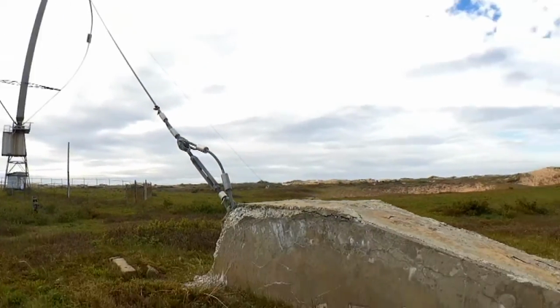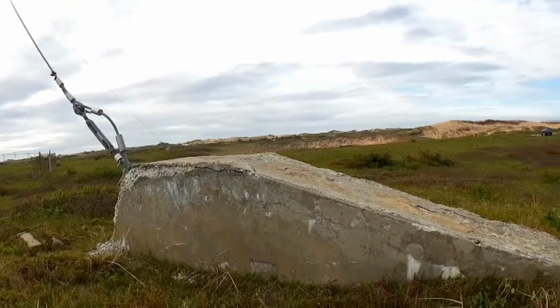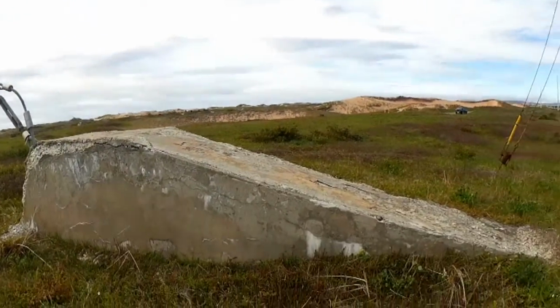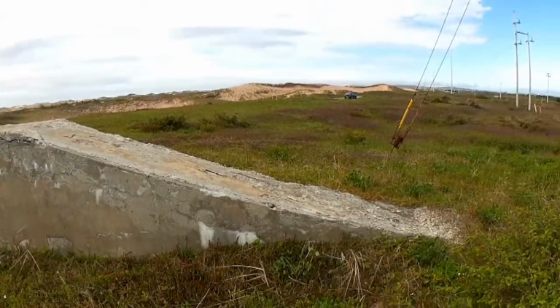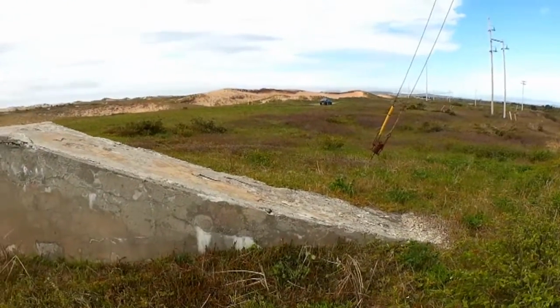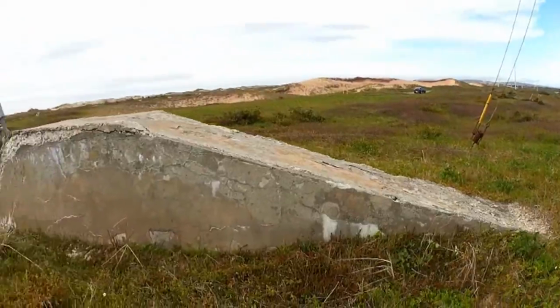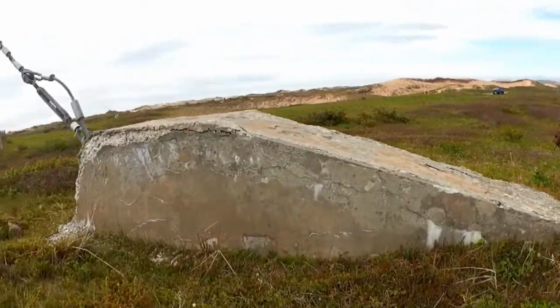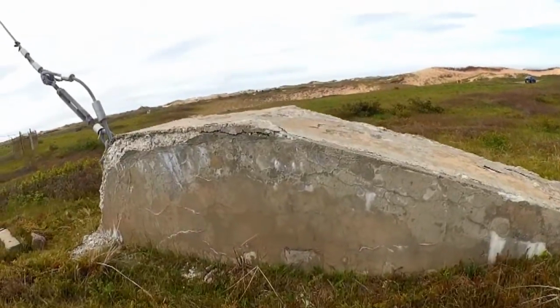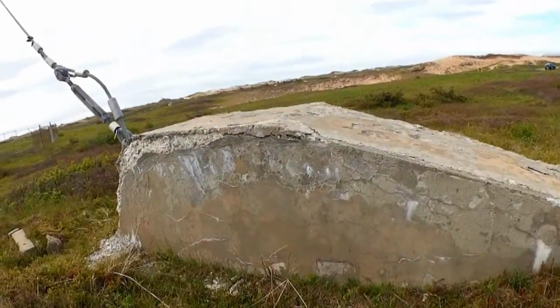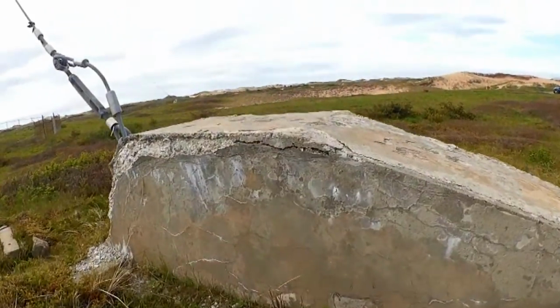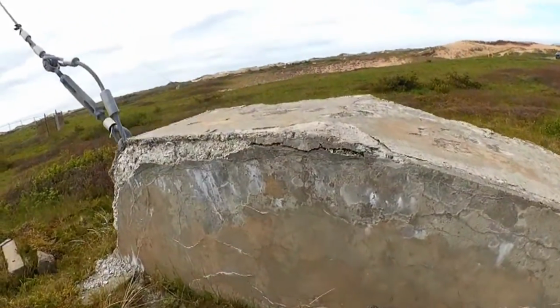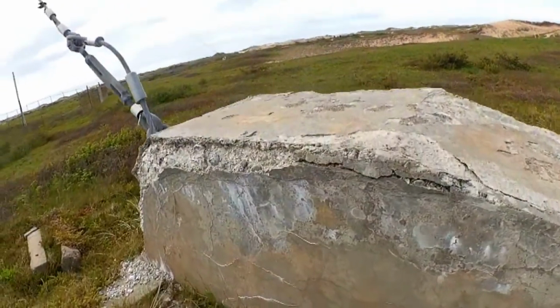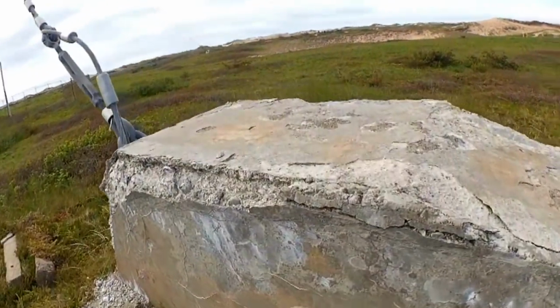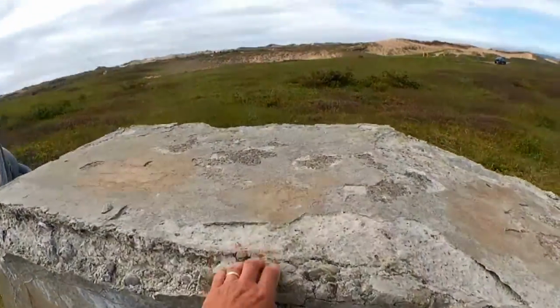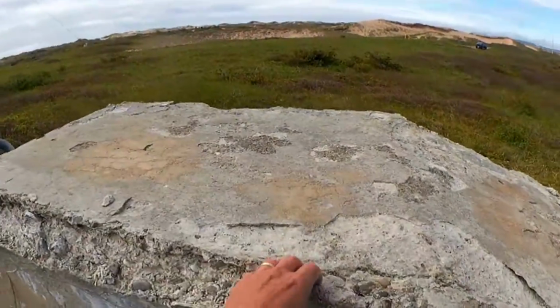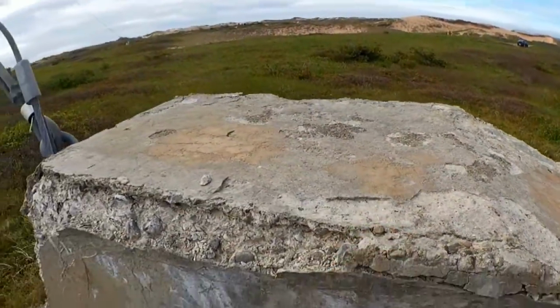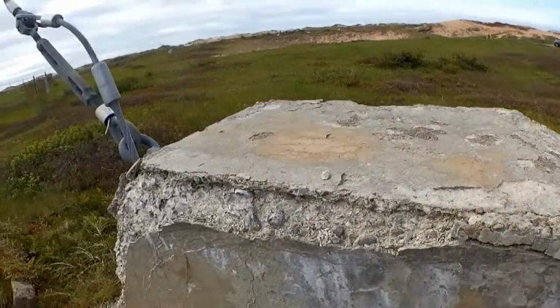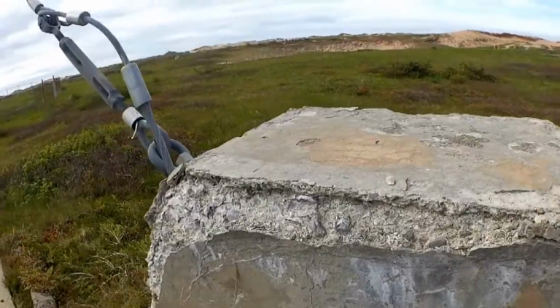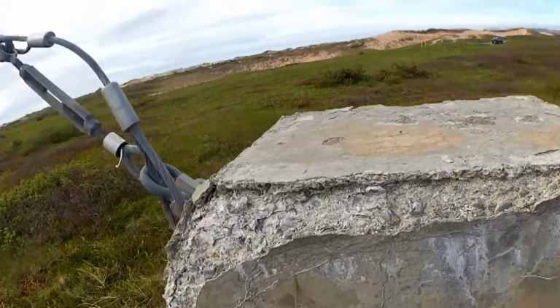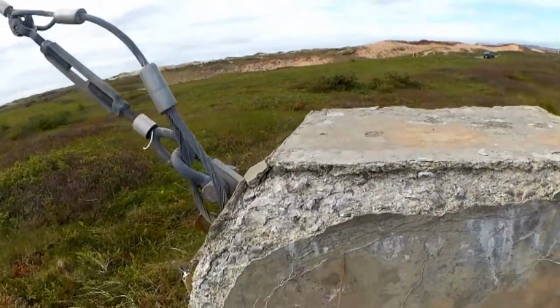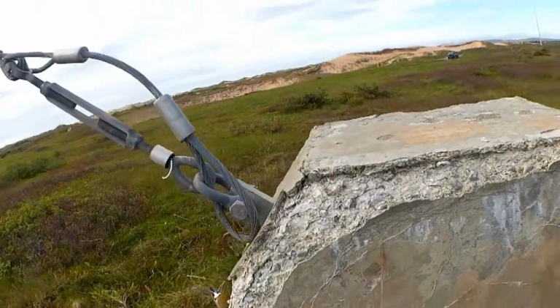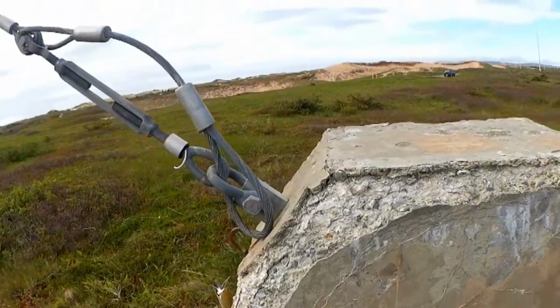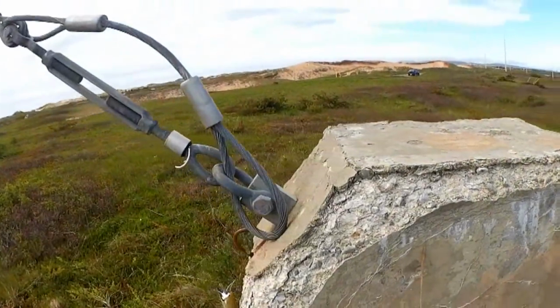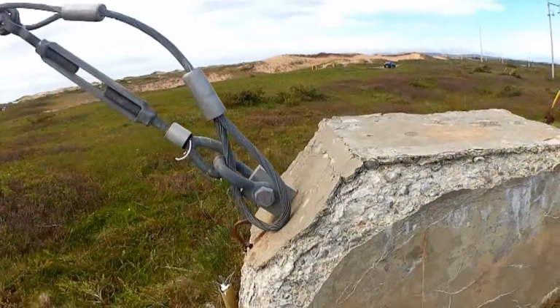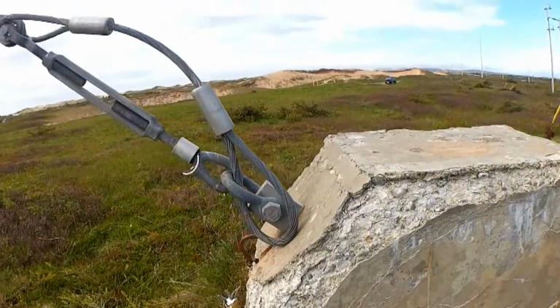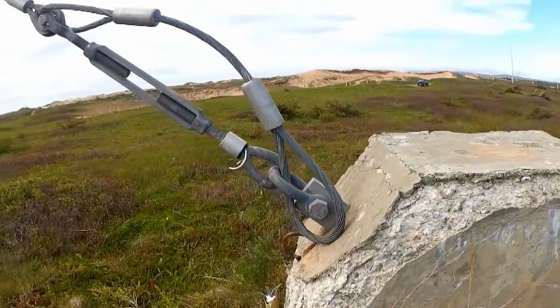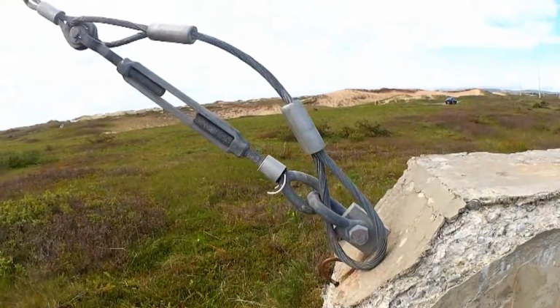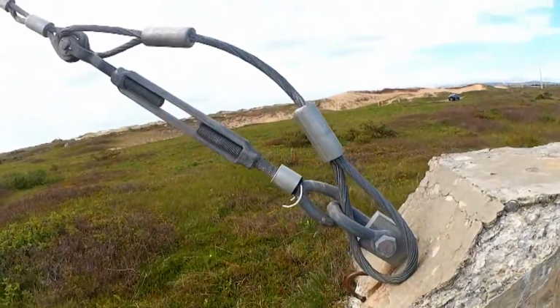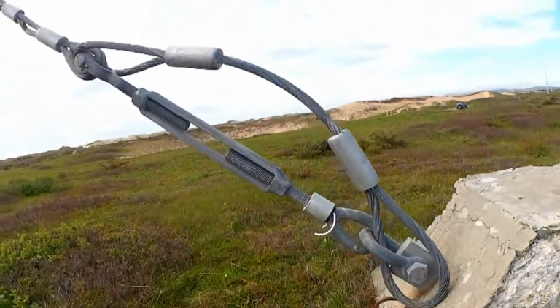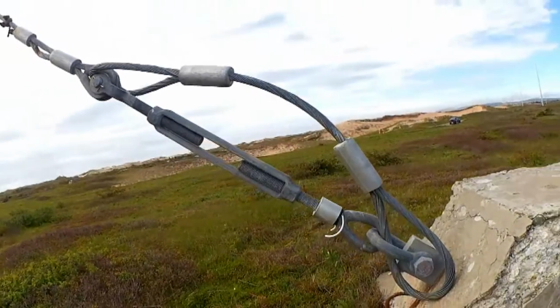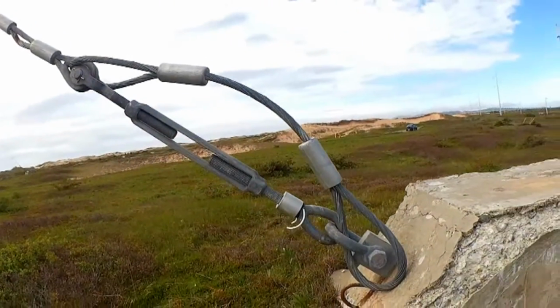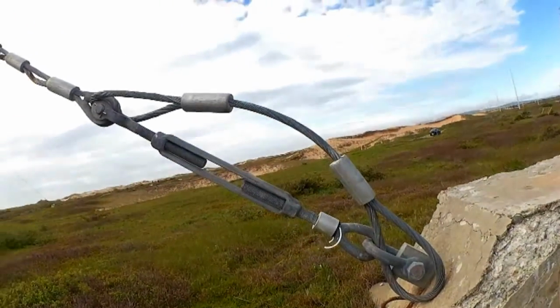Nice solid concrete base — oh, it's starting to crumble a bit. Probably the way this place ends is this concrete will crumble to the point where the anchor gives way, and the whole thing will go up and strong.